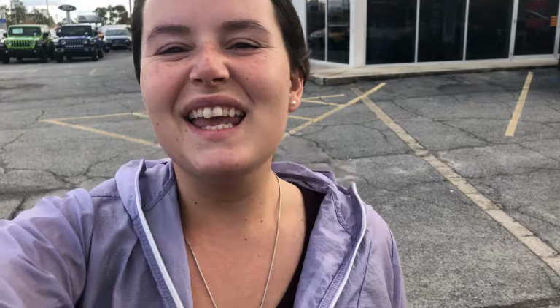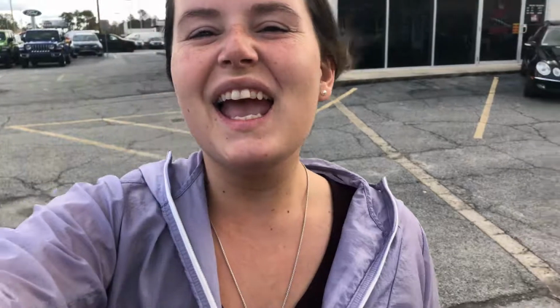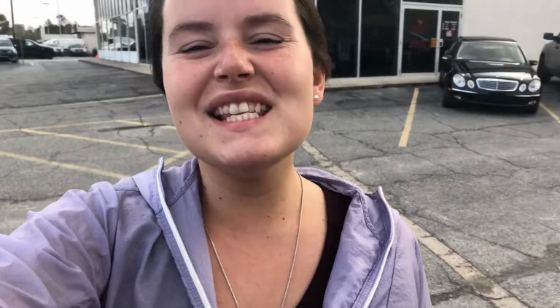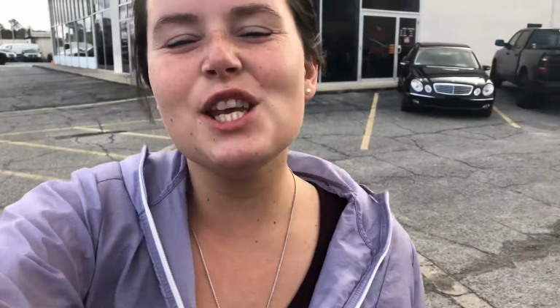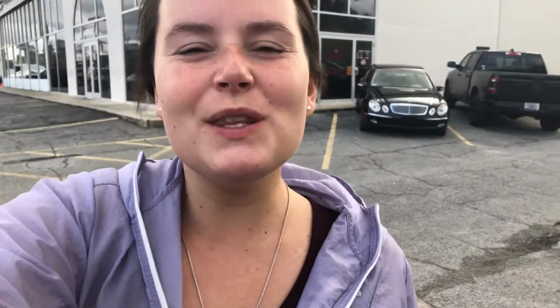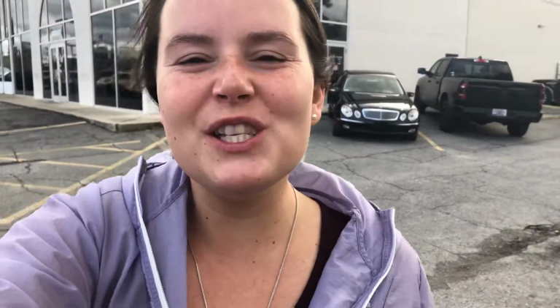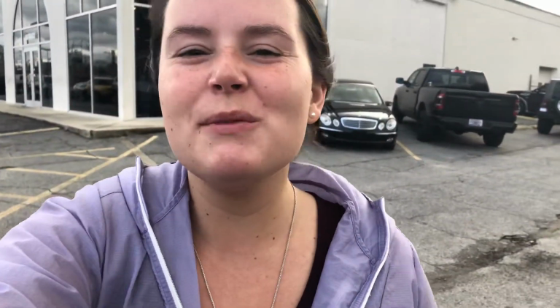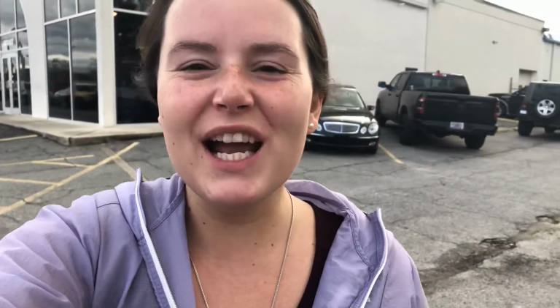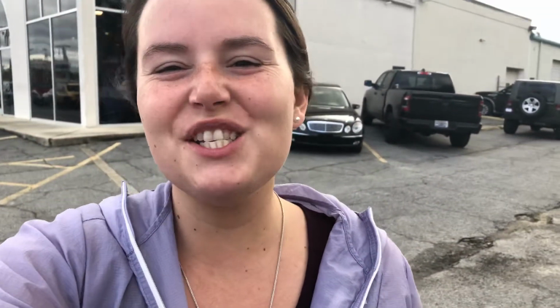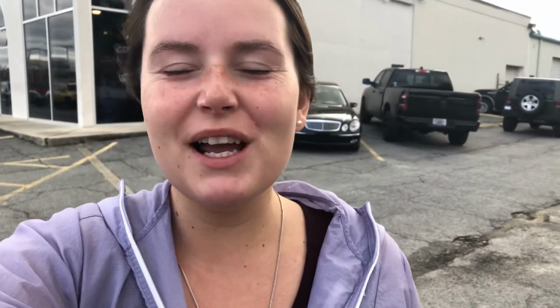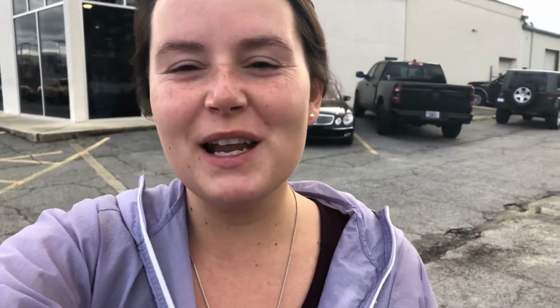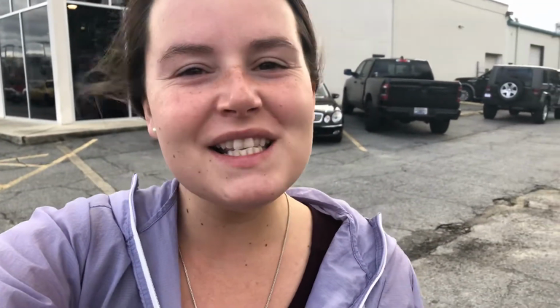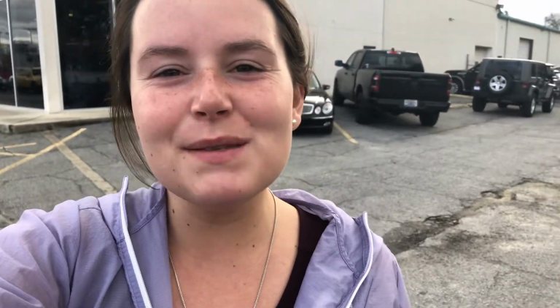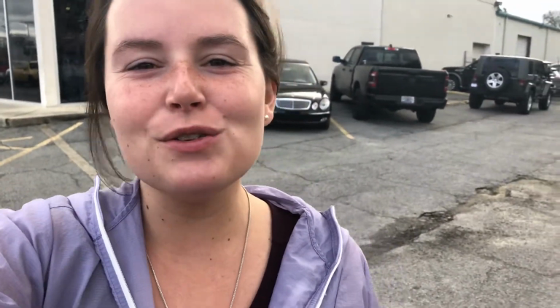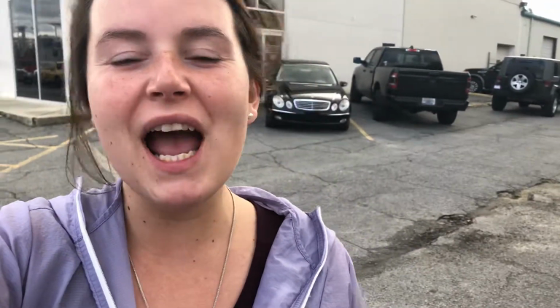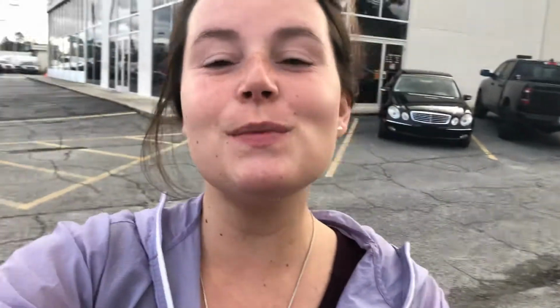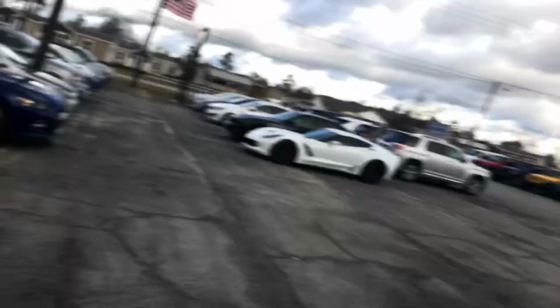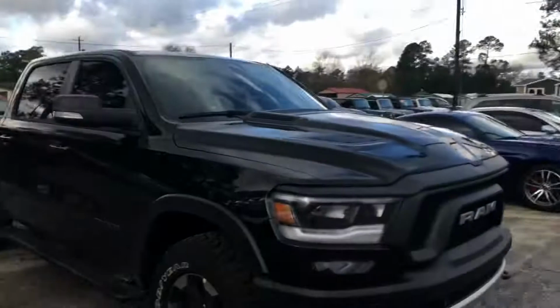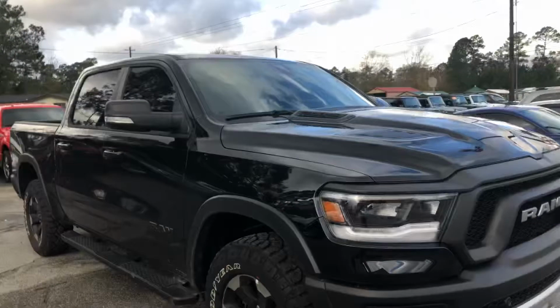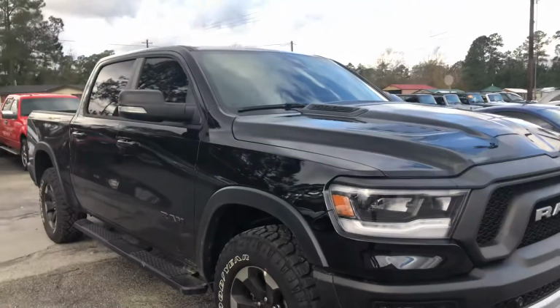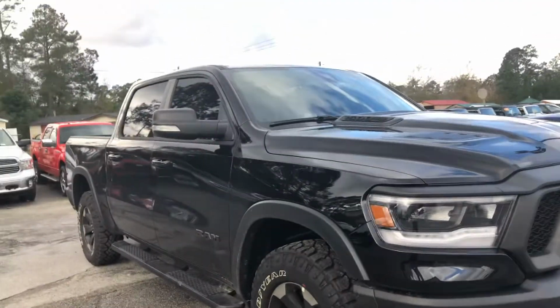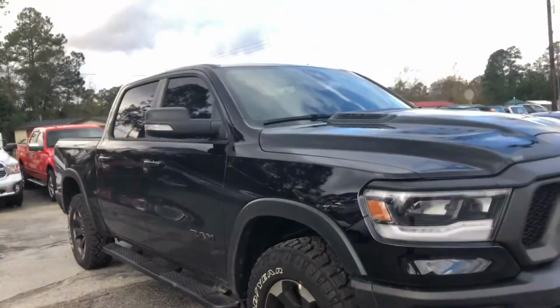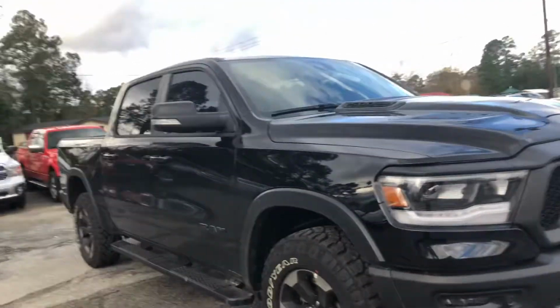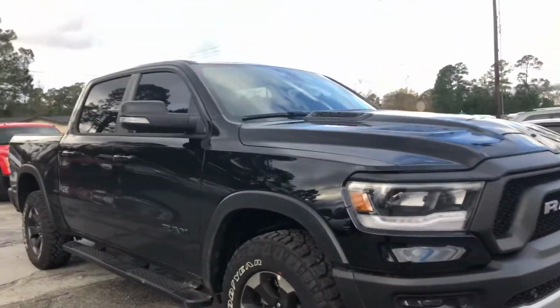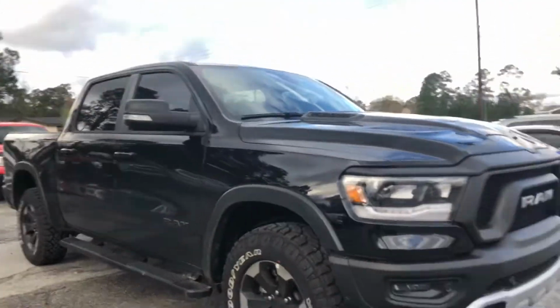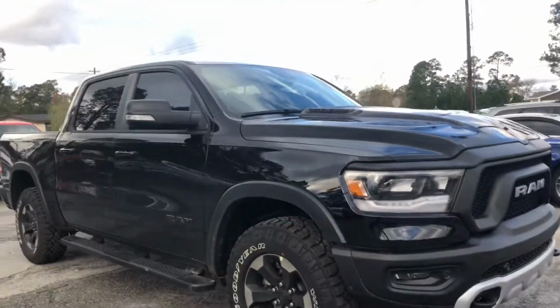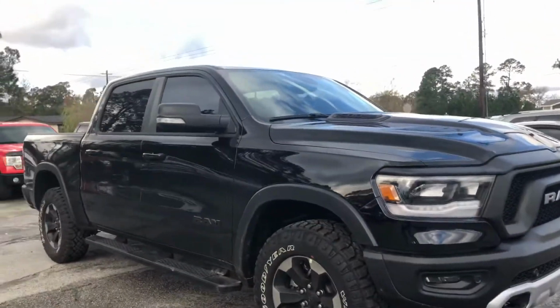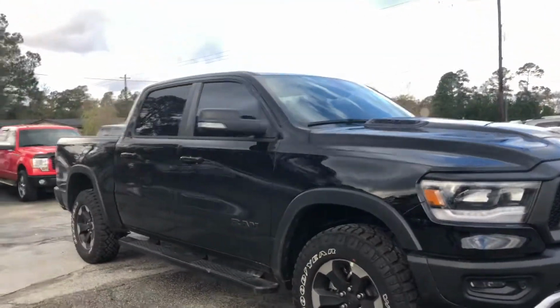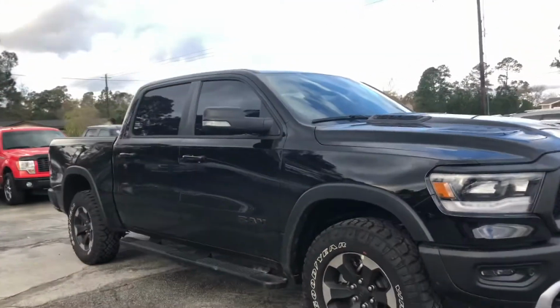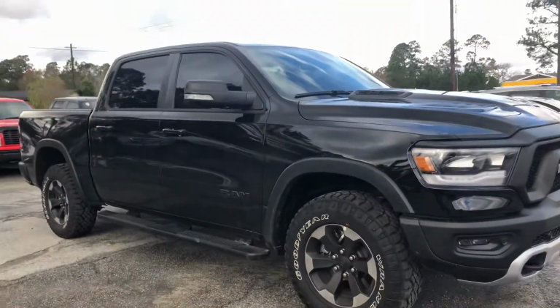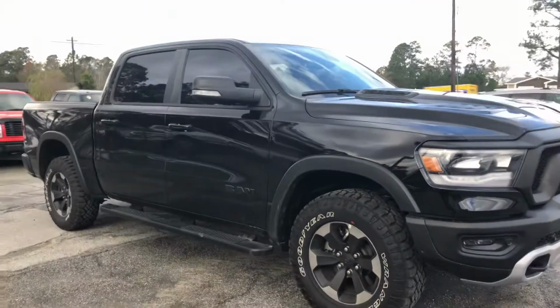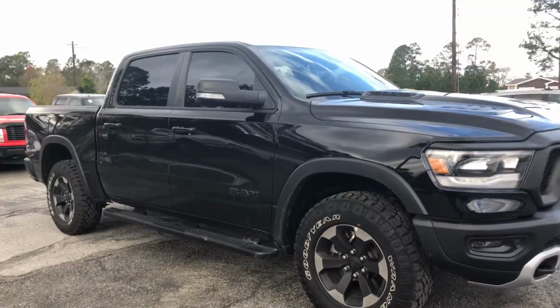Hey, this is Shelby with the all-new Jimmy Brick Chrysler Jeep Dodge Ram here in Statesboro, Georgia. I just wanted to introduce myself and make a quick video of this 2019 Ram Rebel 1500.